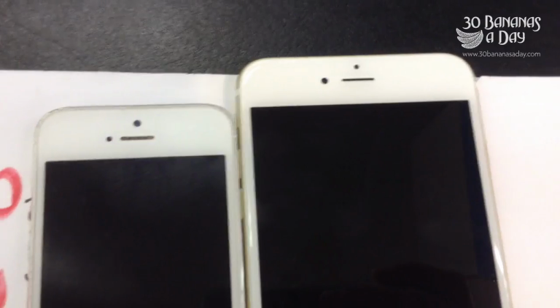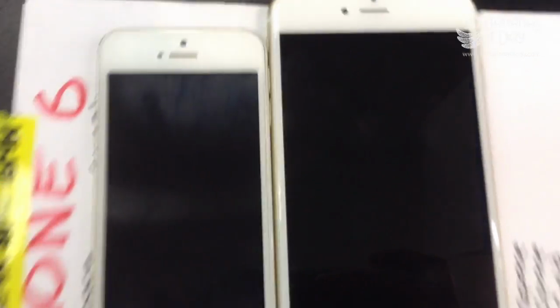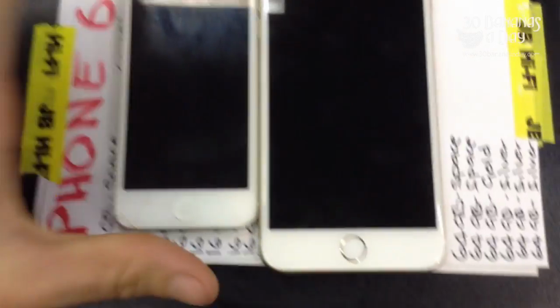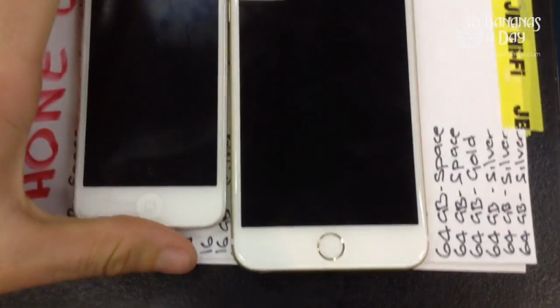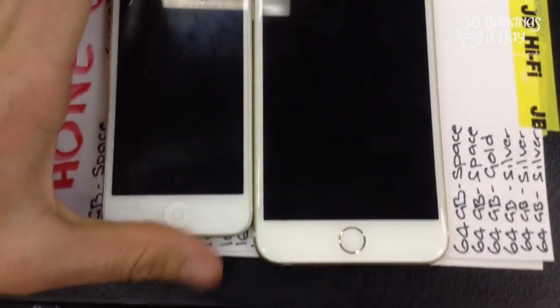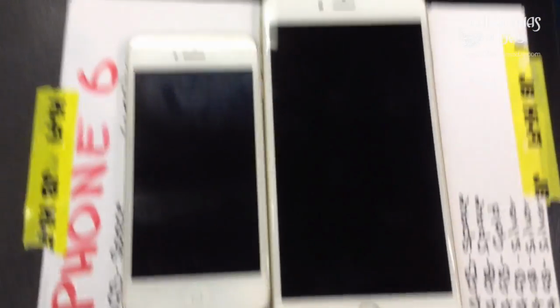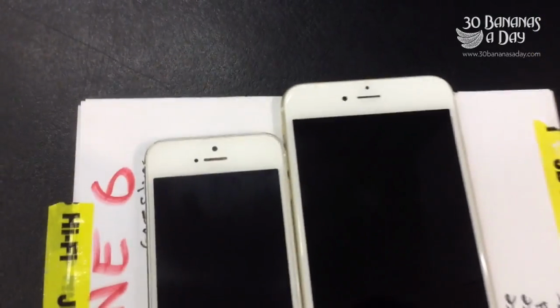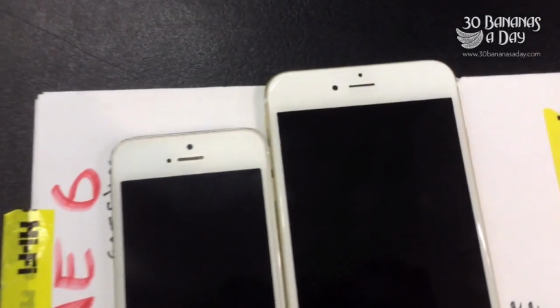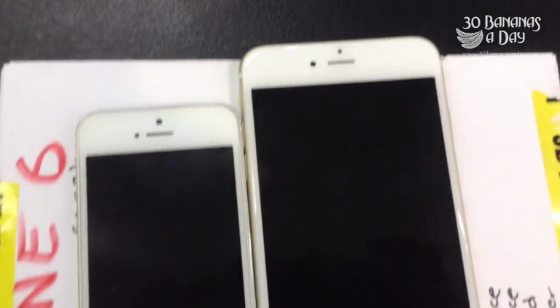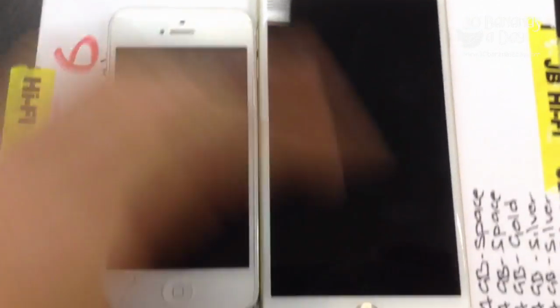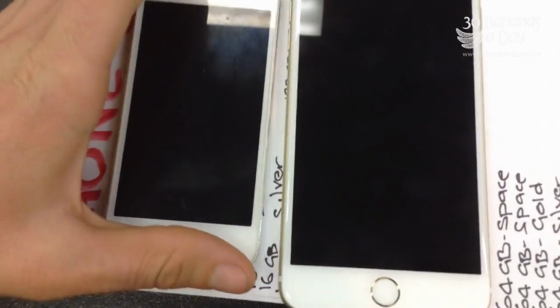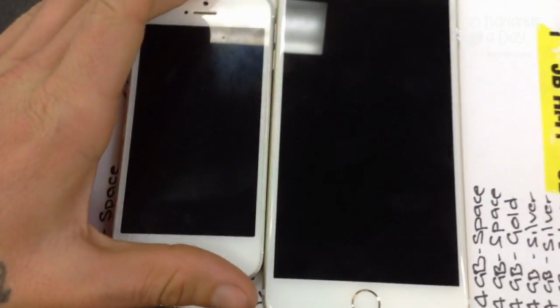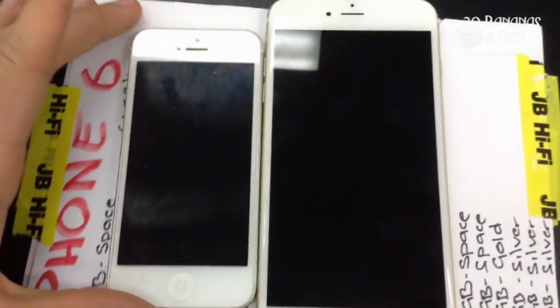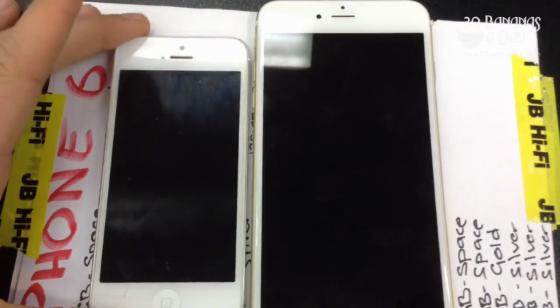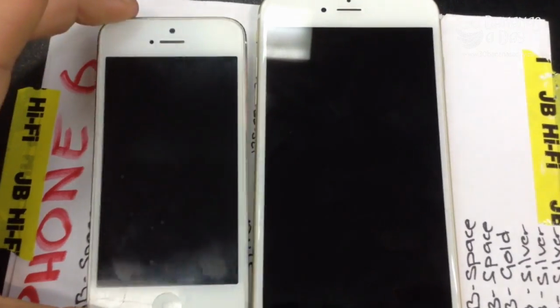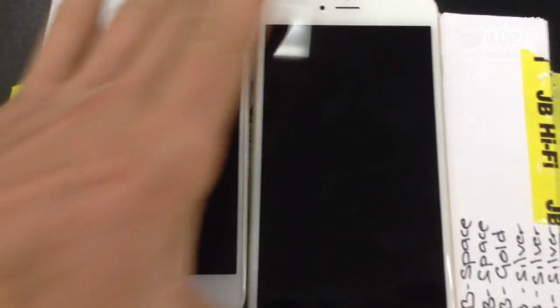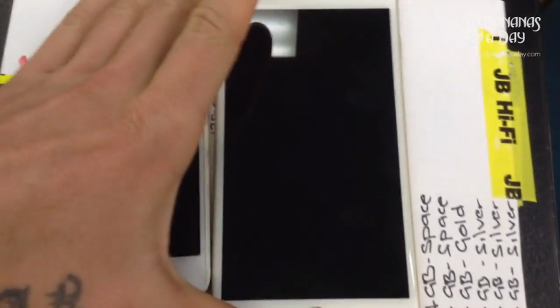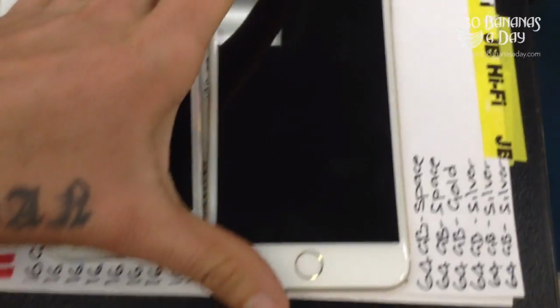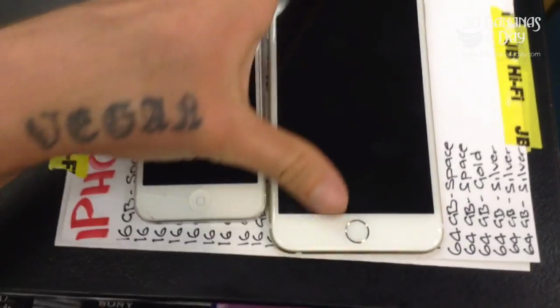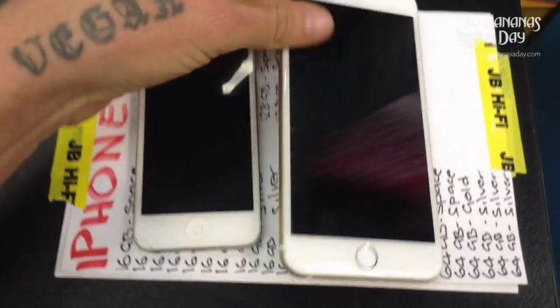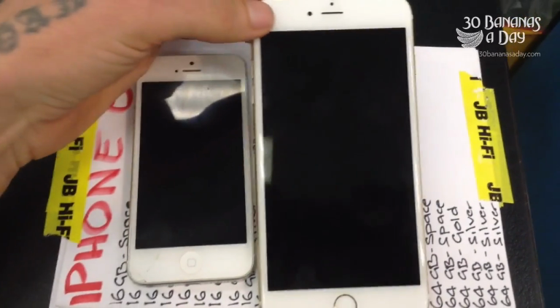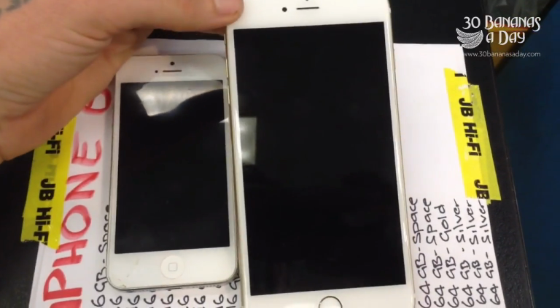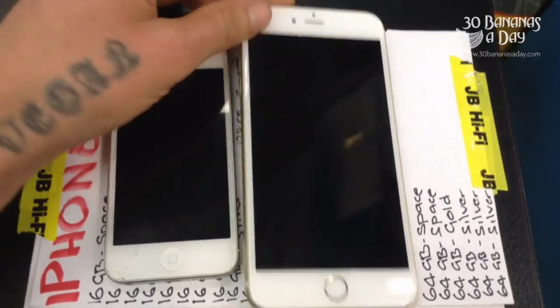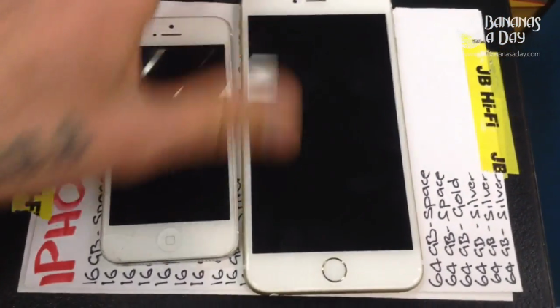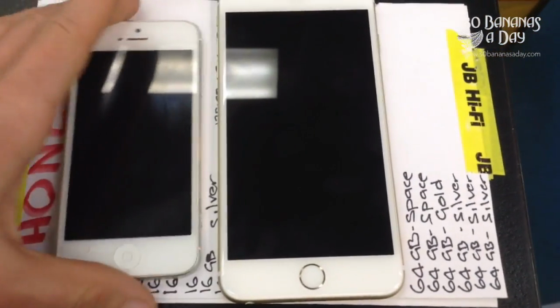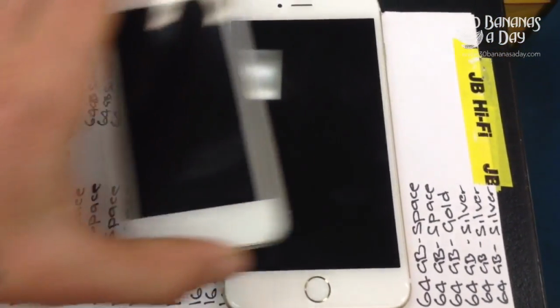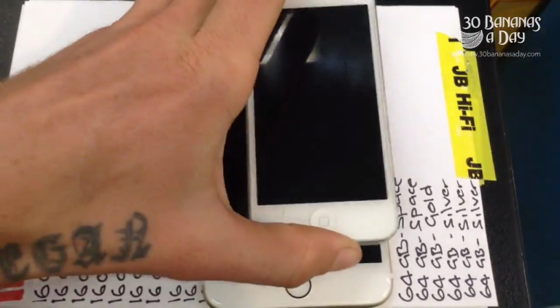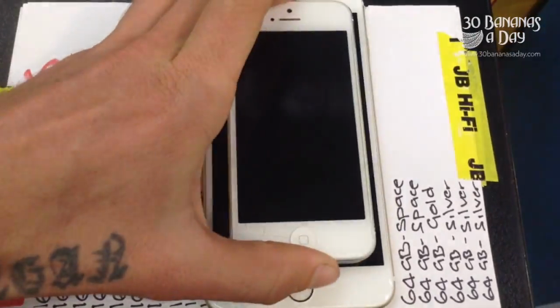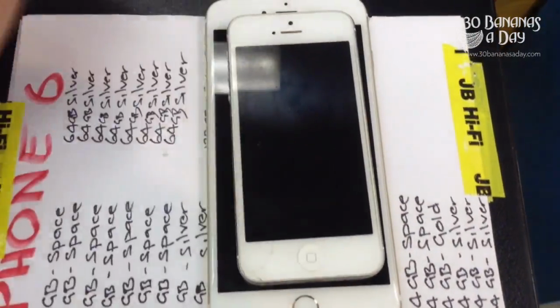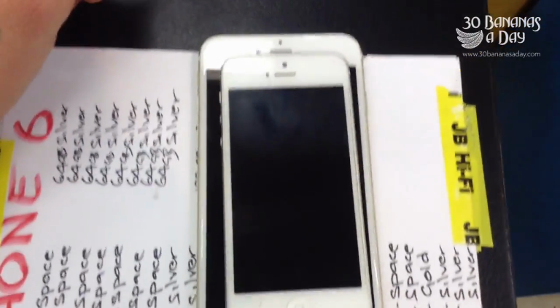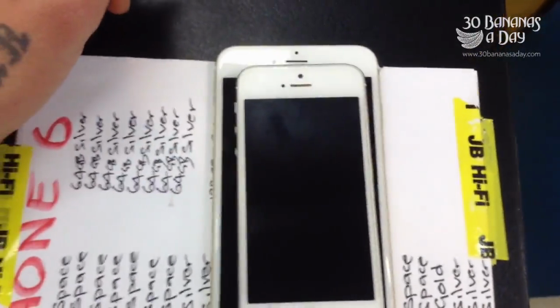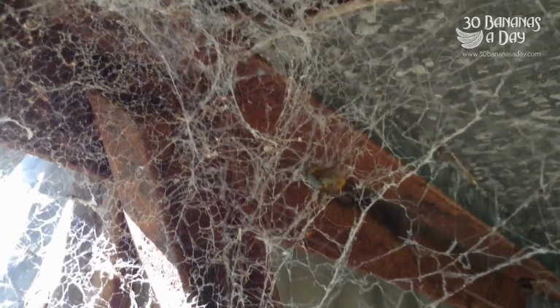We have the iPhone 5S on the left there — it's a lot smaller. It's big phone meets little phone. It's the iPhone 5S on steroids. This is the iPhone 6 Plus. It's a big phone.